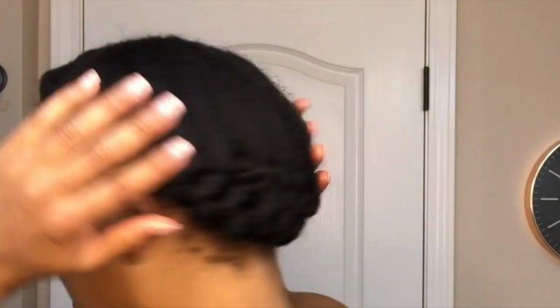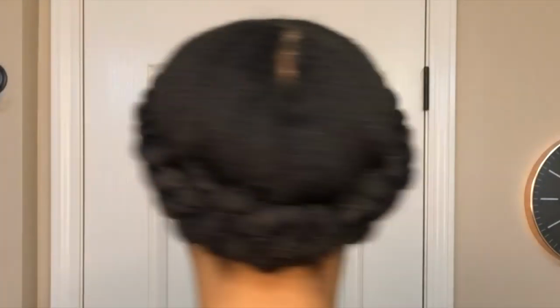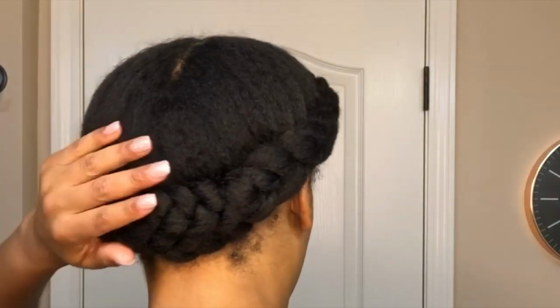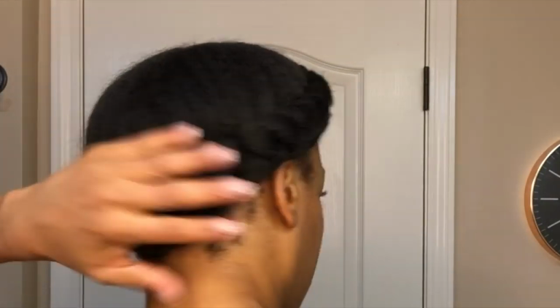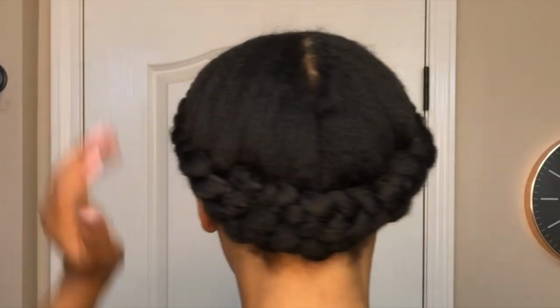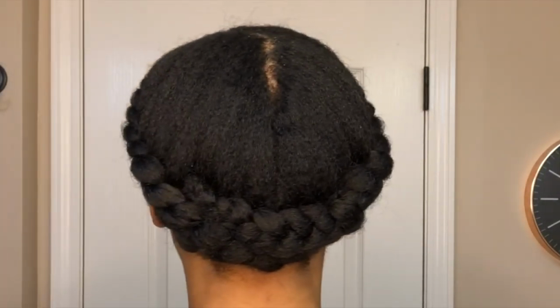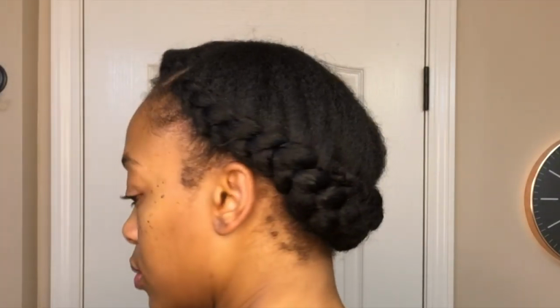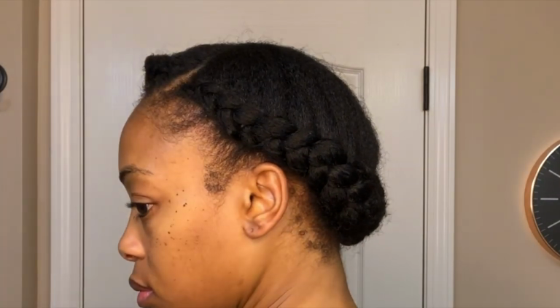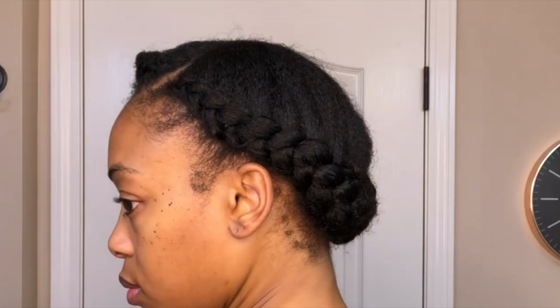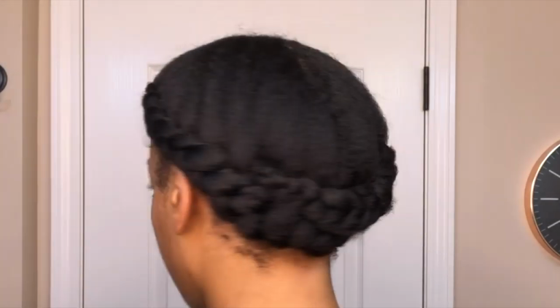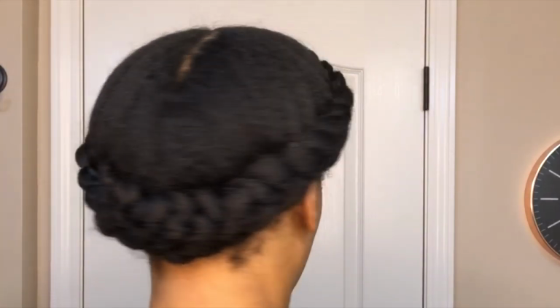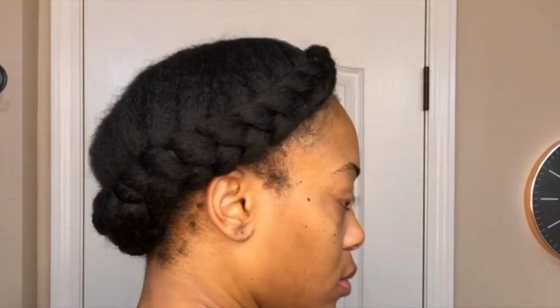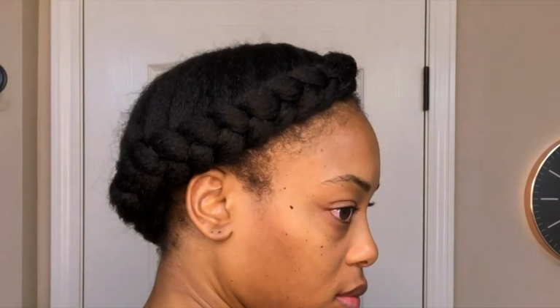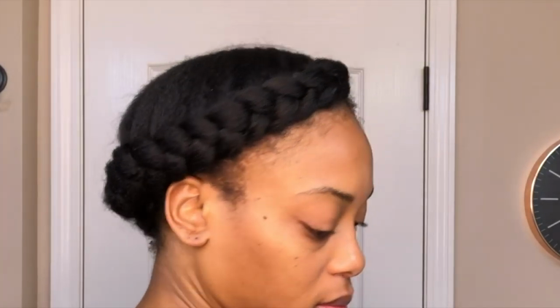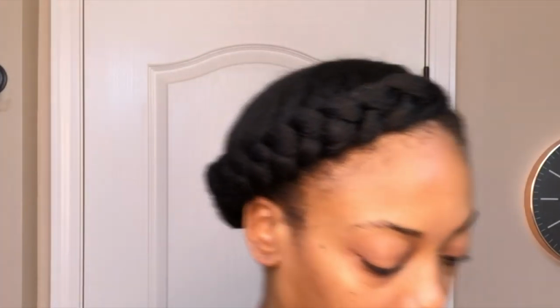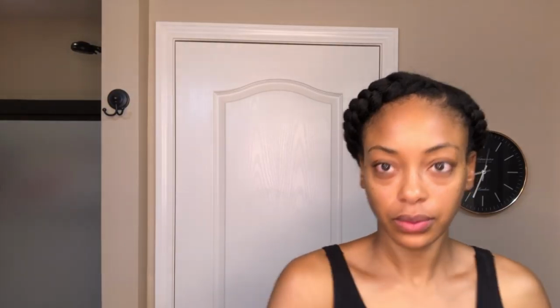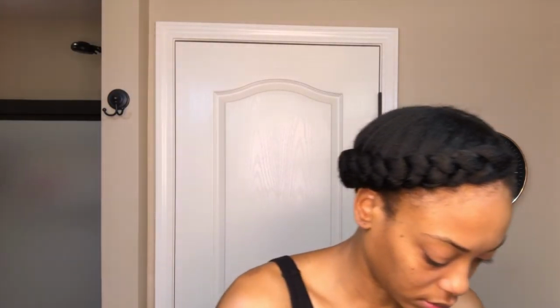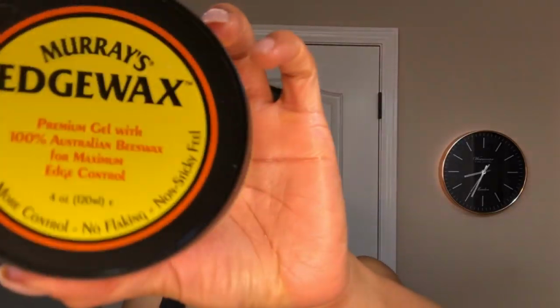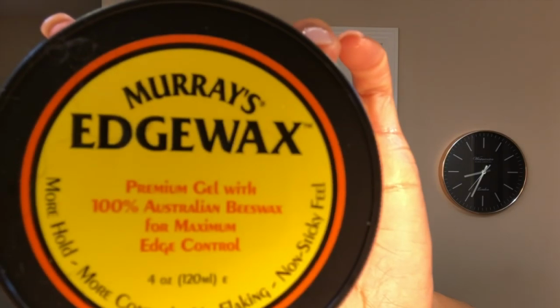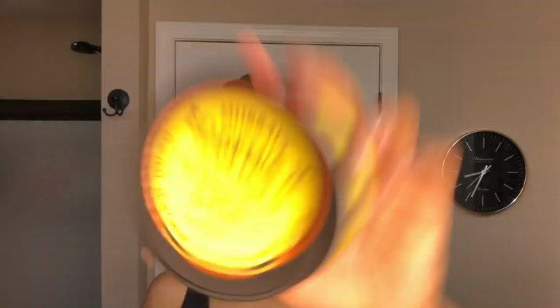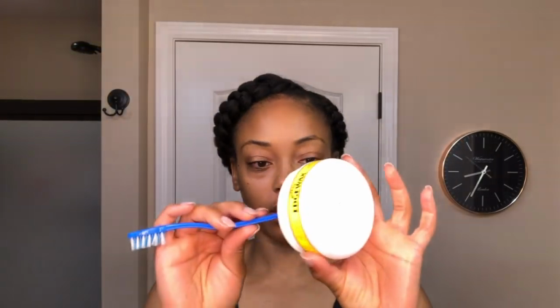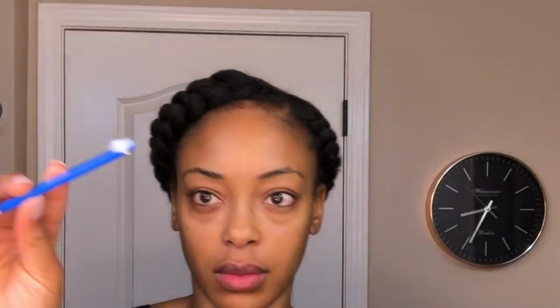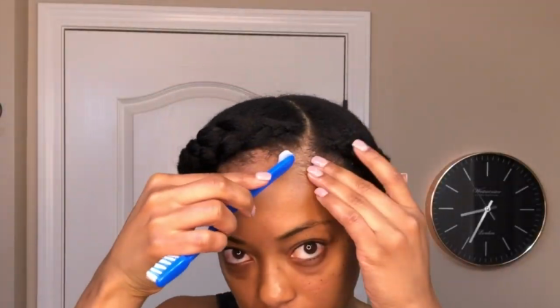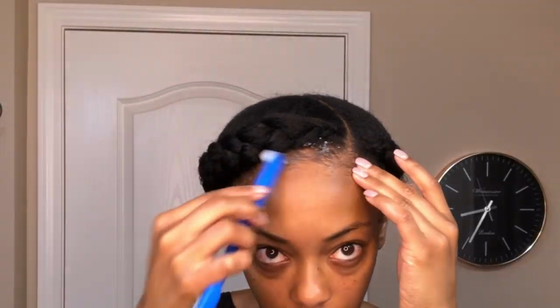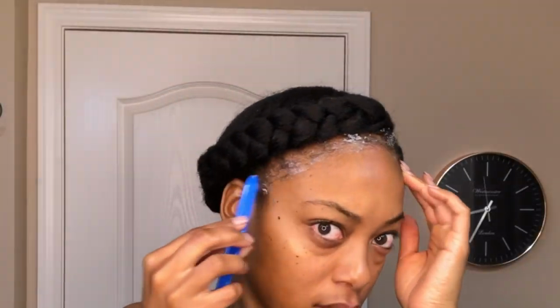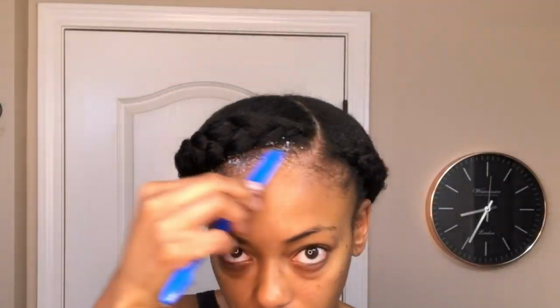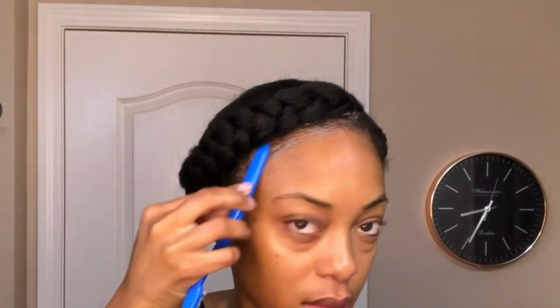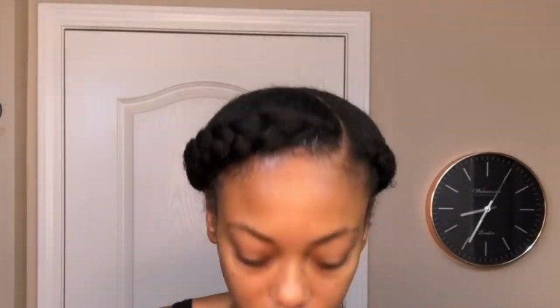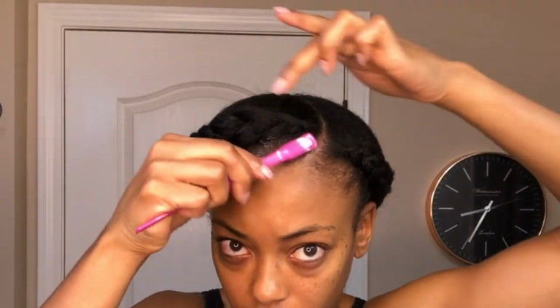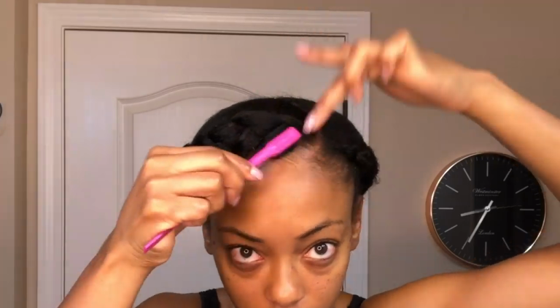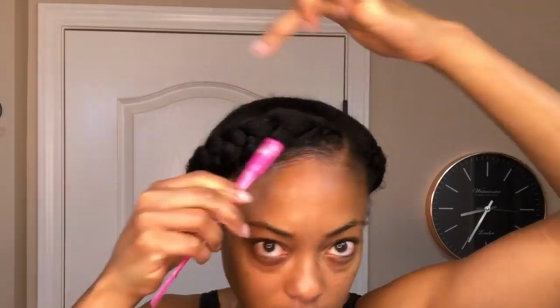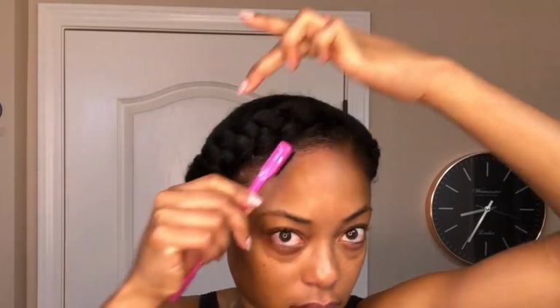Once you're all done, it should look as if you have only one braid — you cannot tell that it's two separate braids. Now I'm going to move on to slicking my edges down a bit, then I'll tie my hair up, allow it to set, and then I'll be back to do the finishing touches.